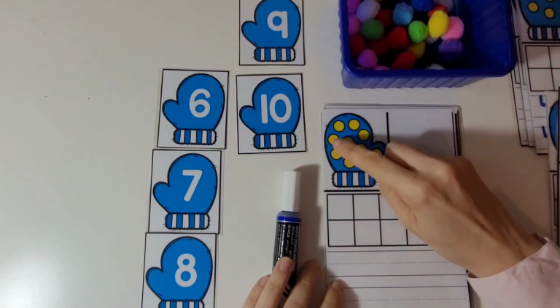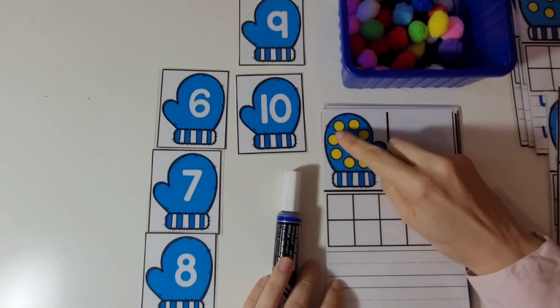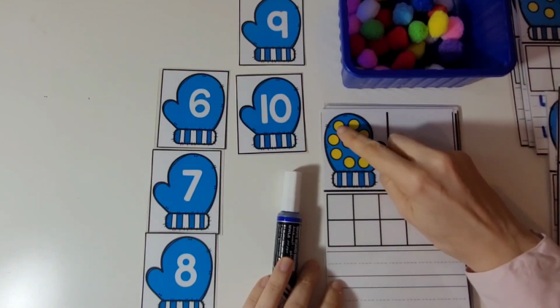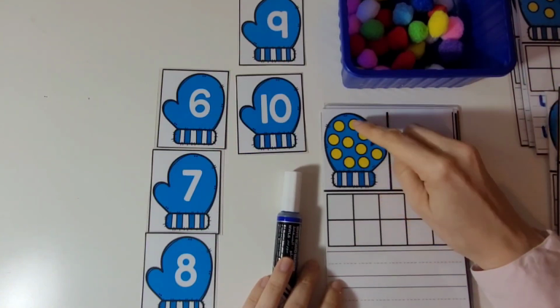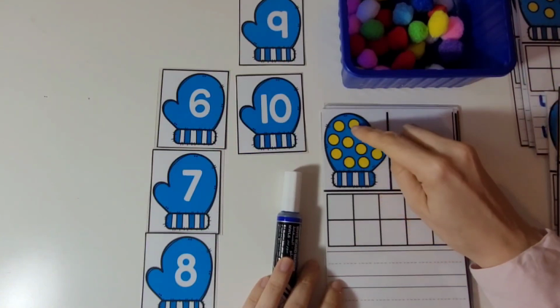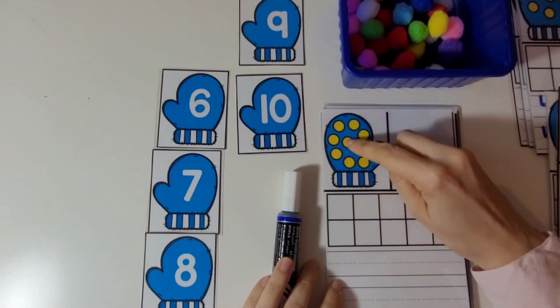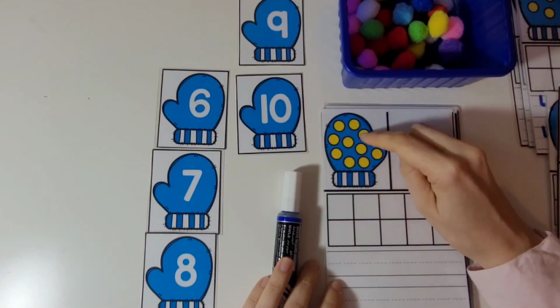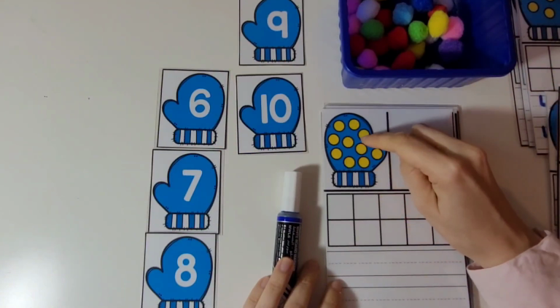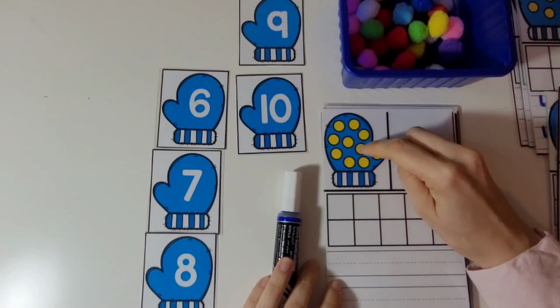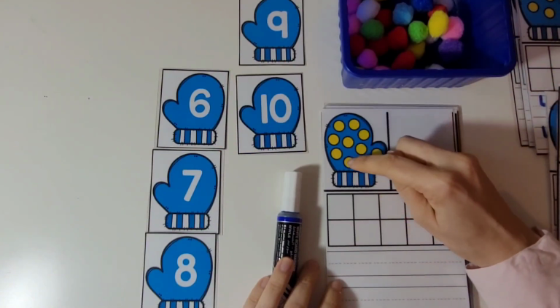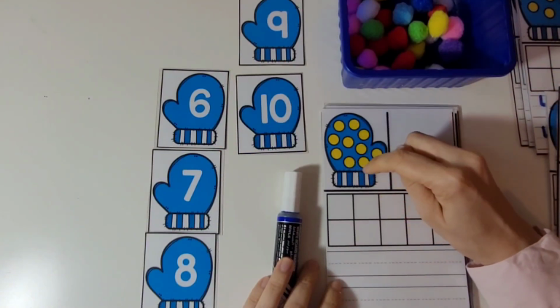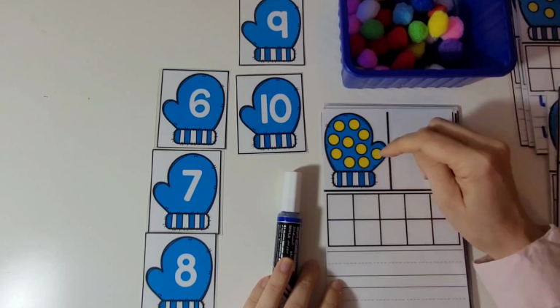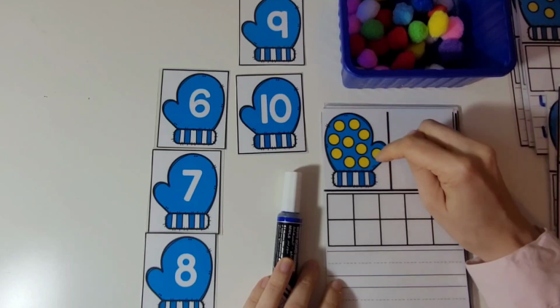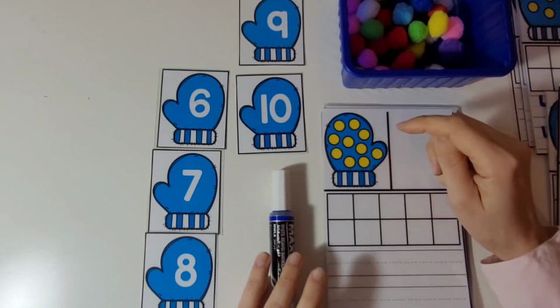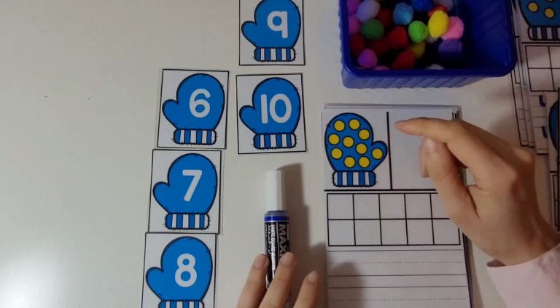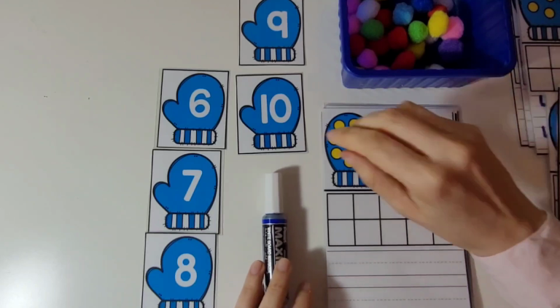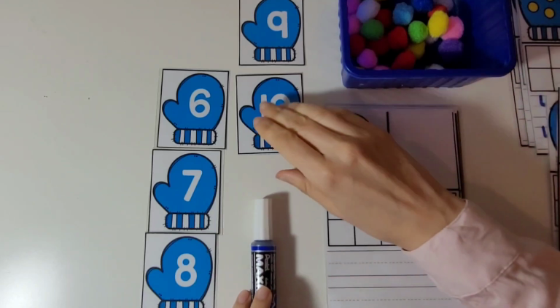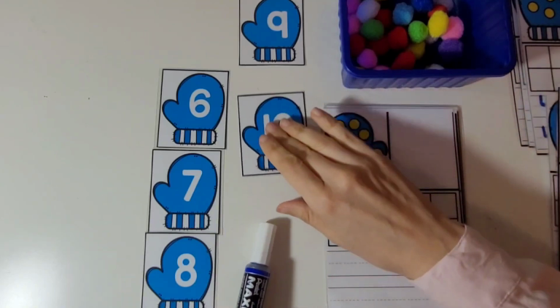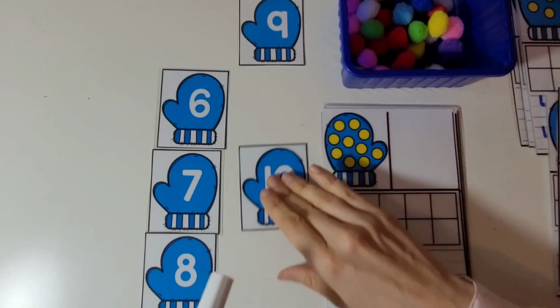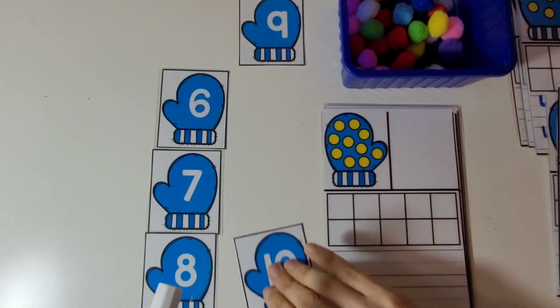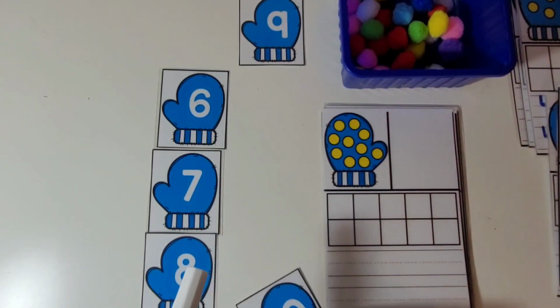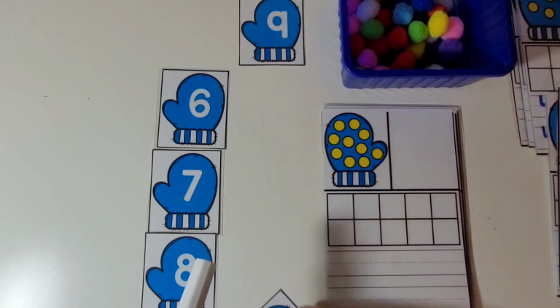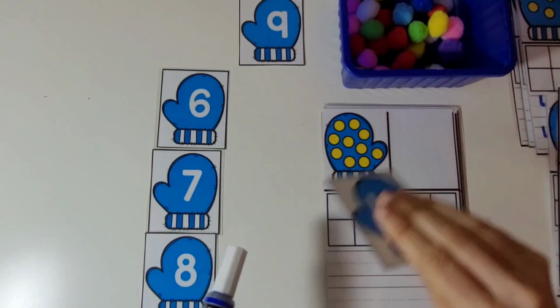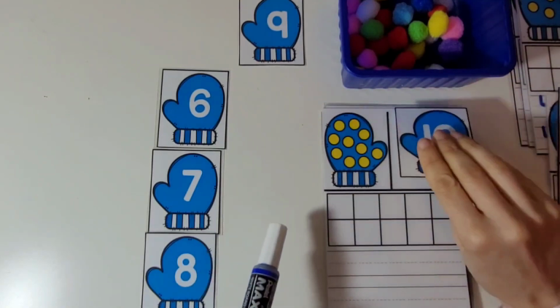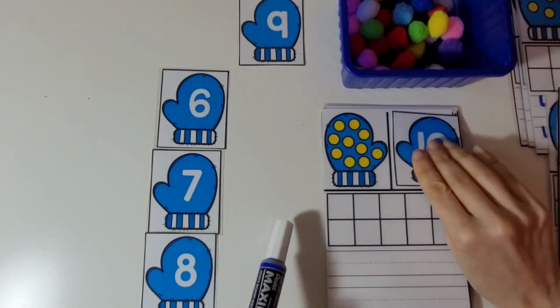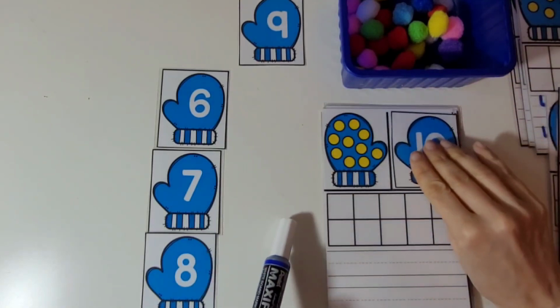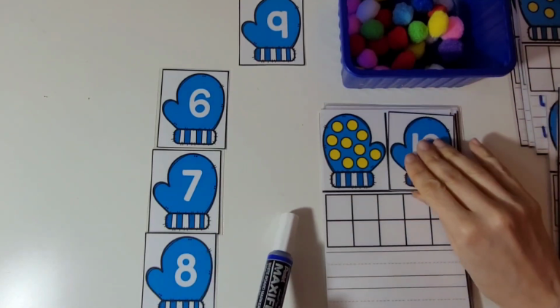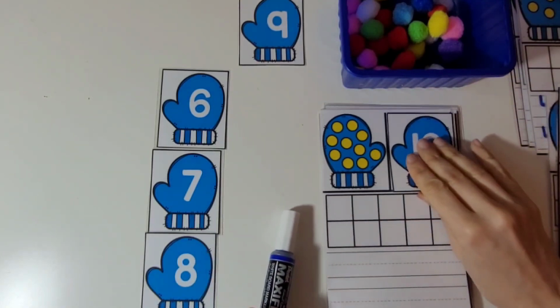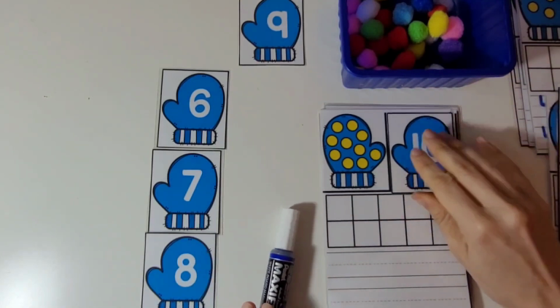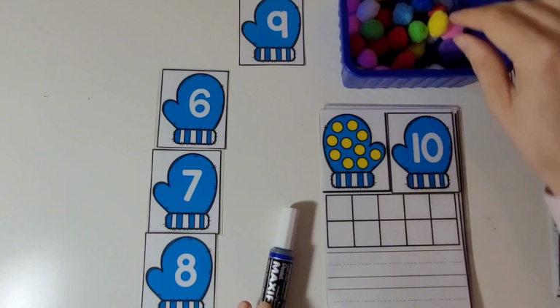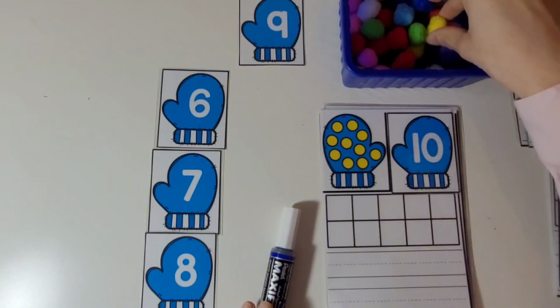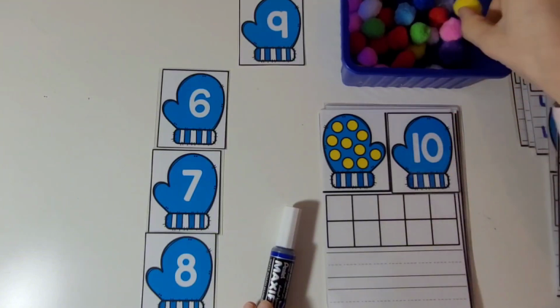1, 2, 3, 4, 5, 6, 7, 8, 9, 10. There are 10 dots. And this is the card with the number 10 on it.